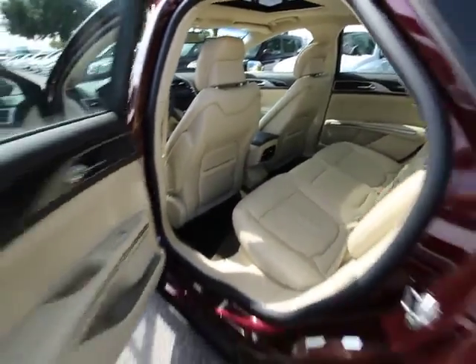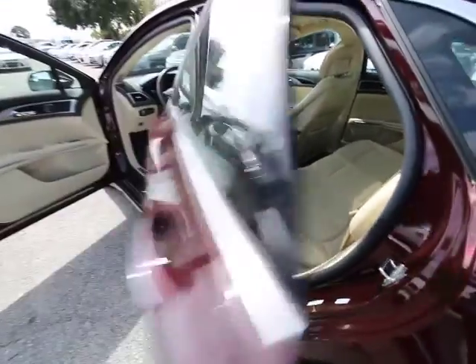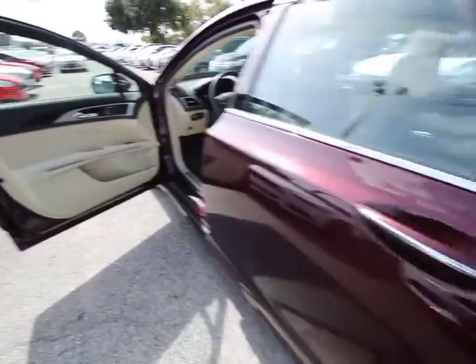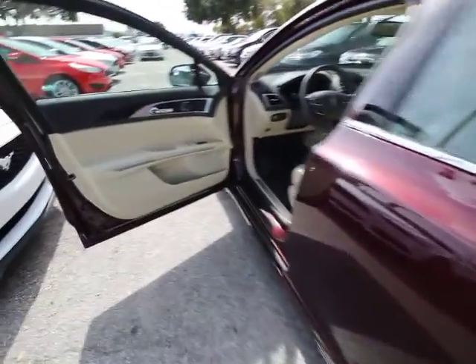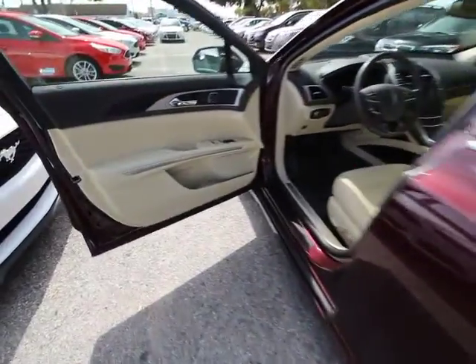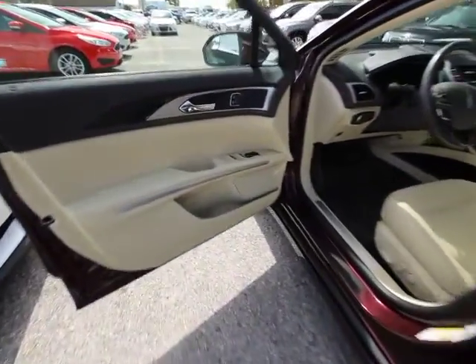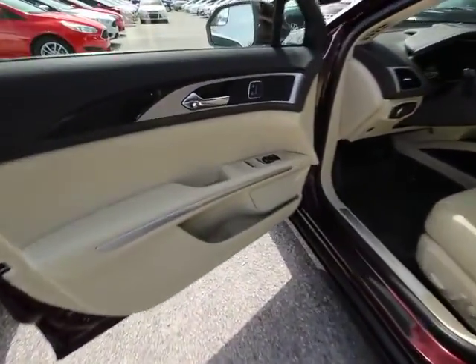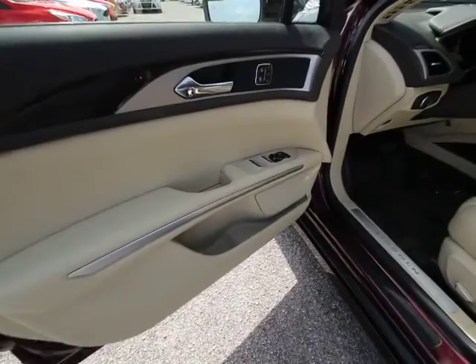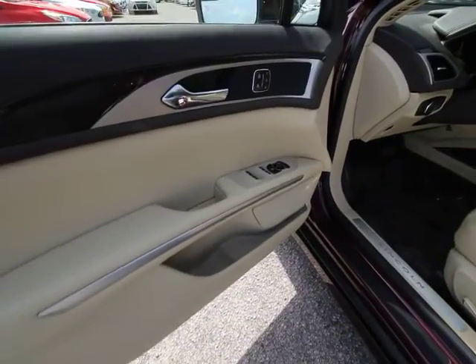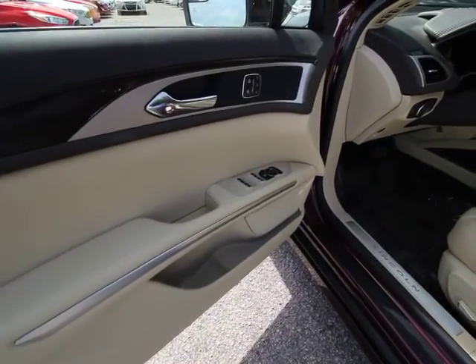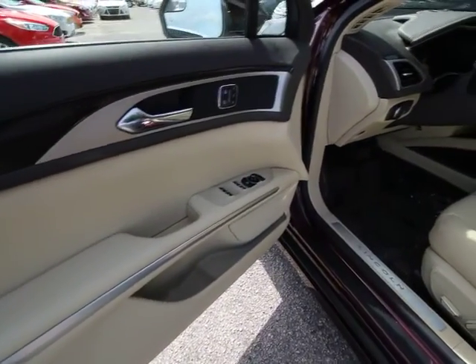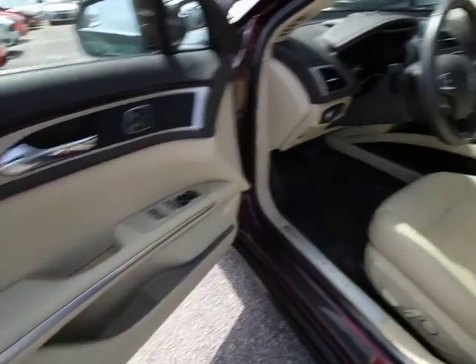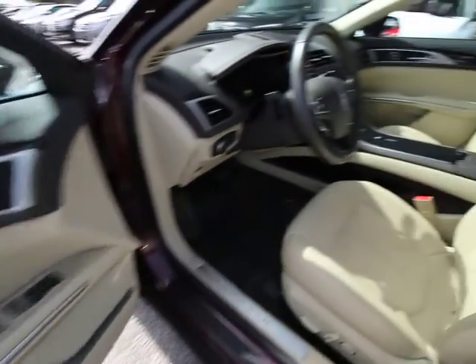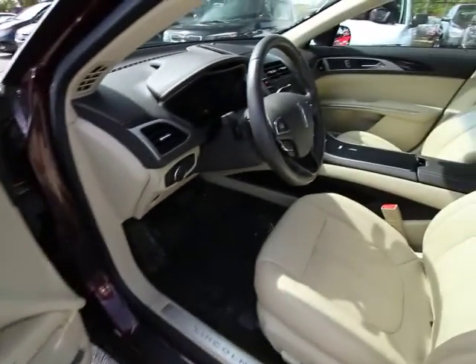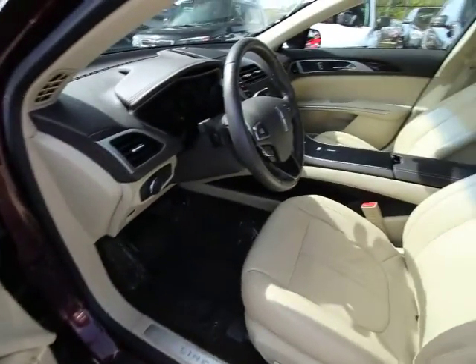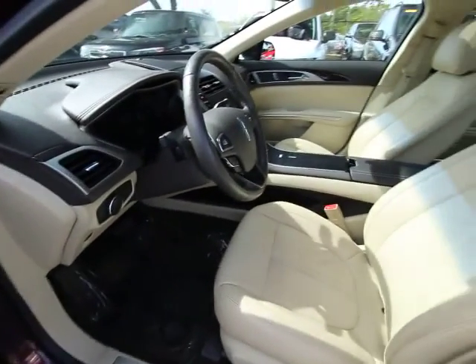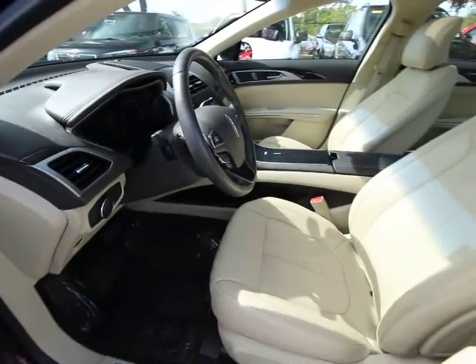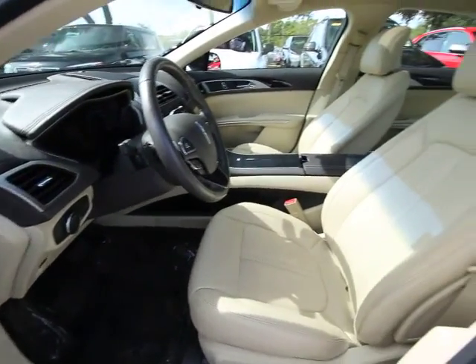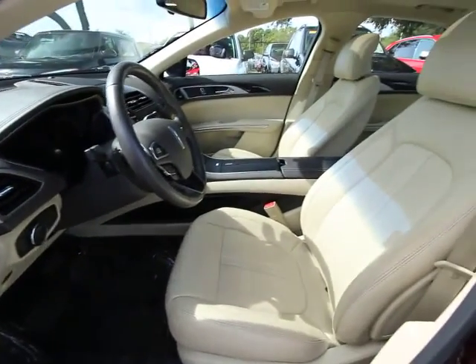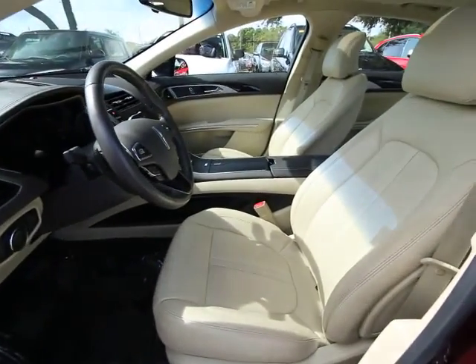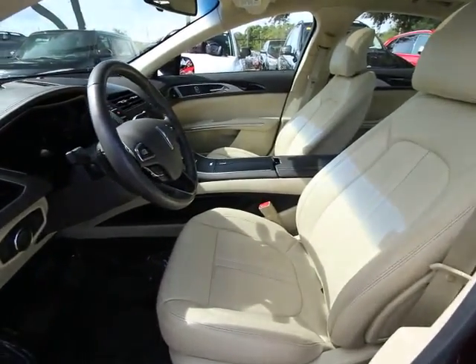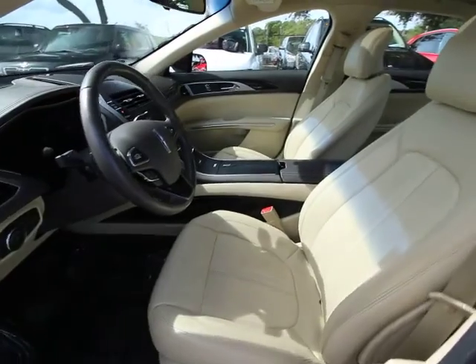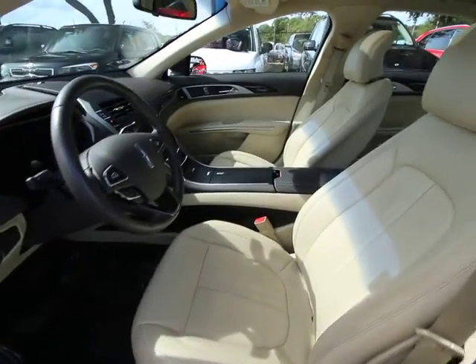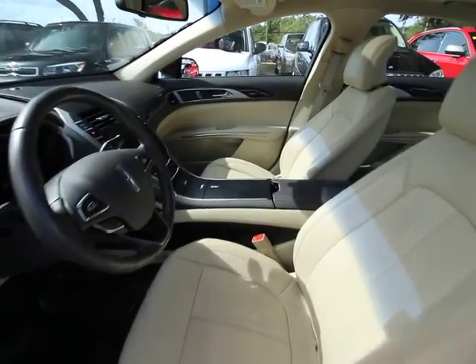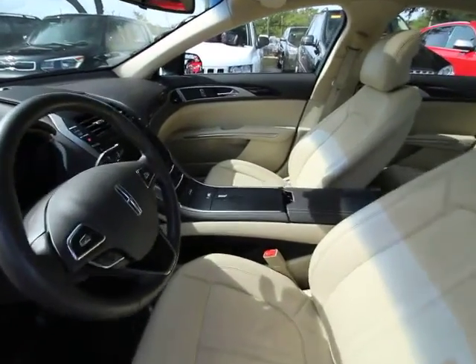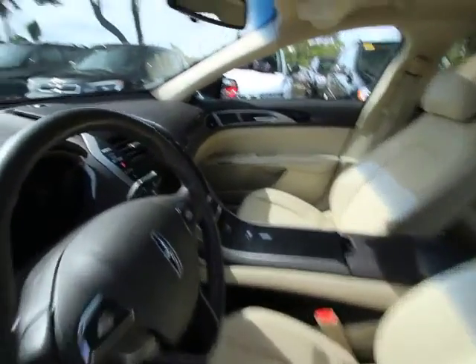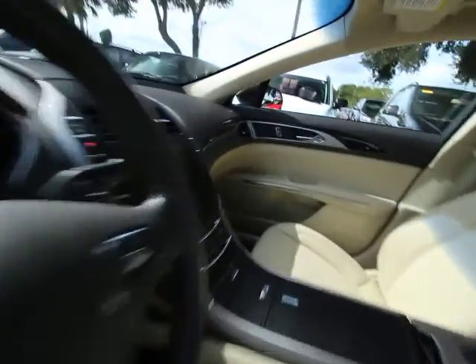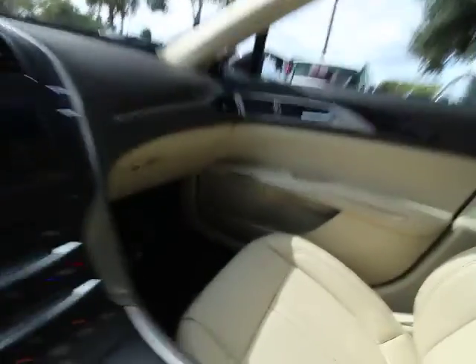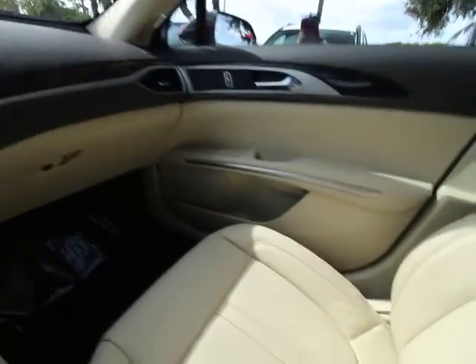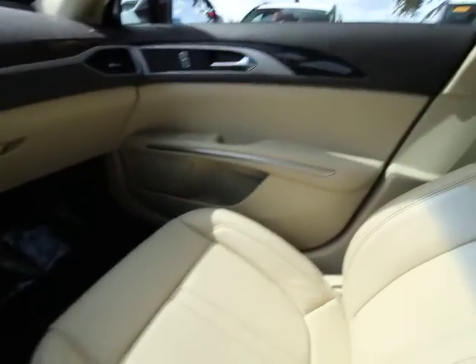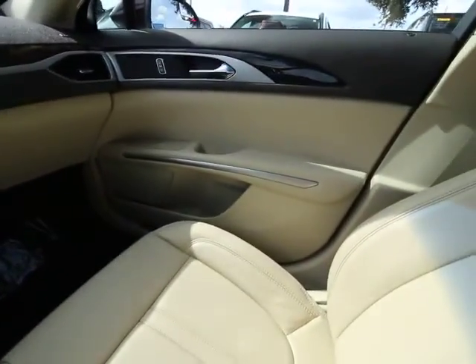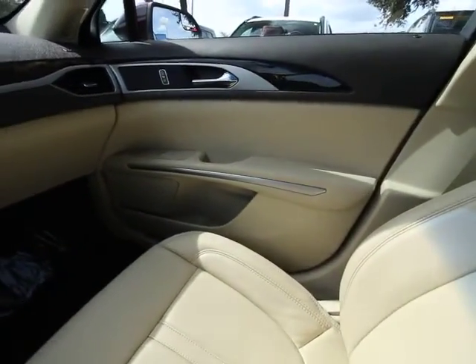This vehicle has less than 15,000 miles. Here are some of this vehicle's great options: power passenger seat, traction control, dual airbags, leather-wrapped steering wheel.